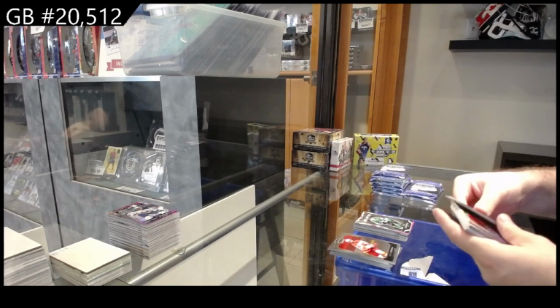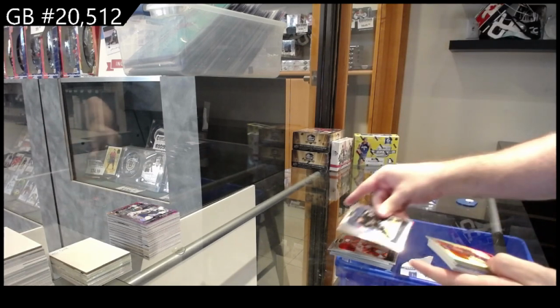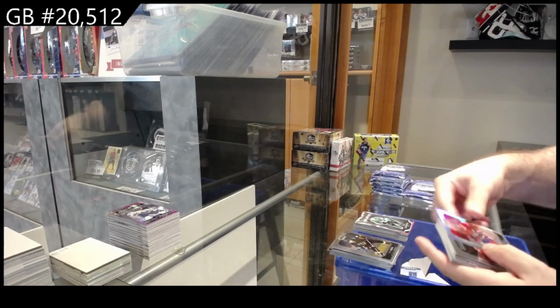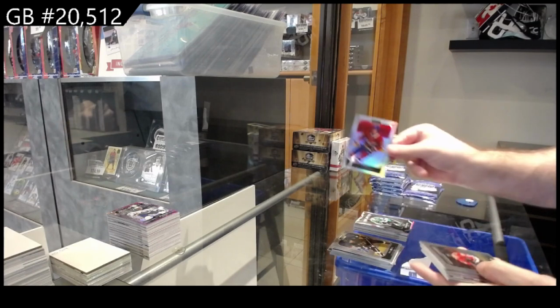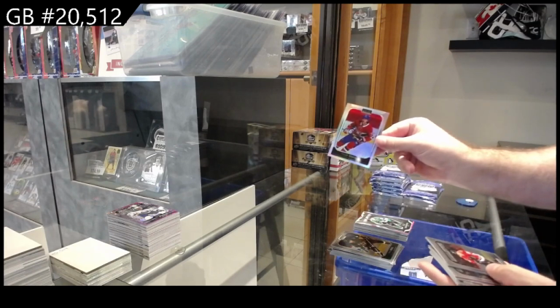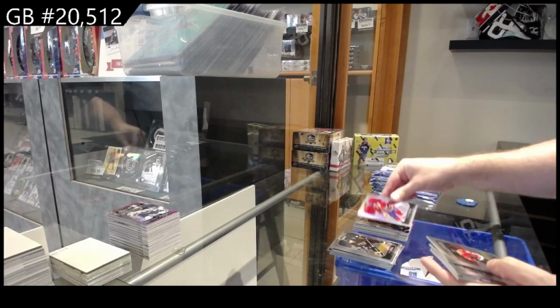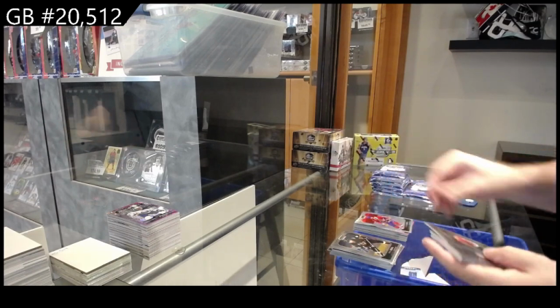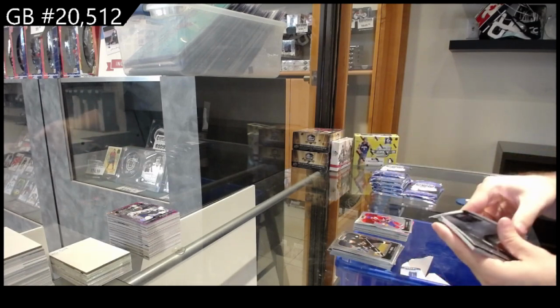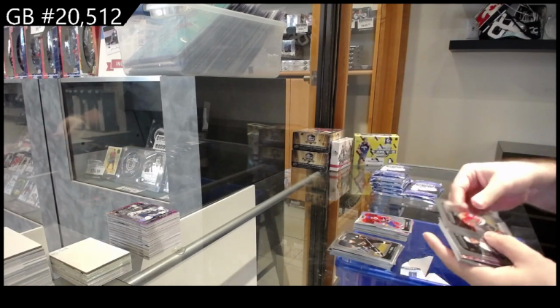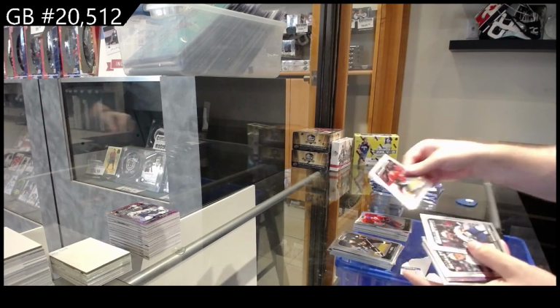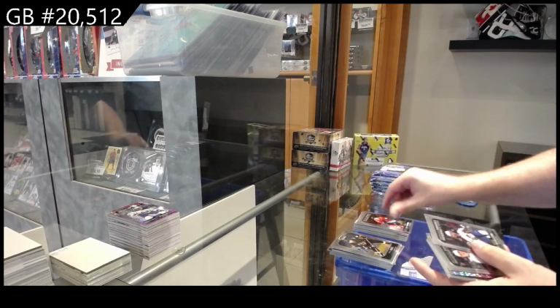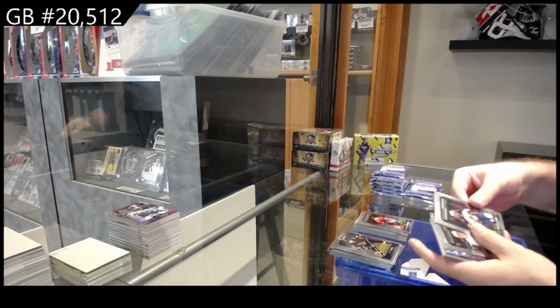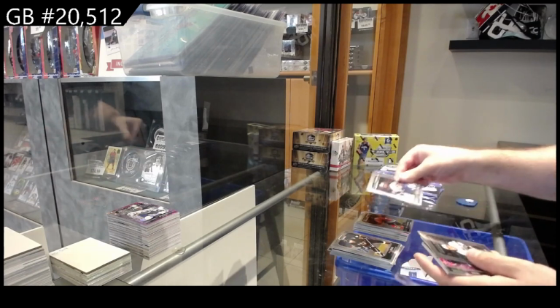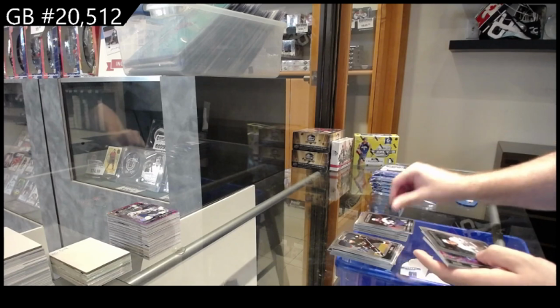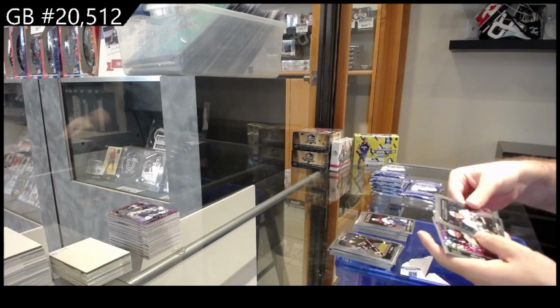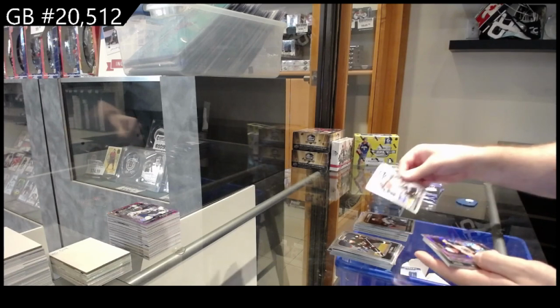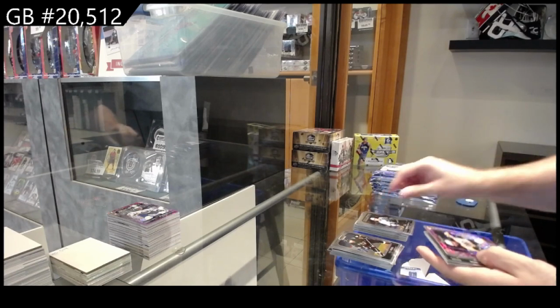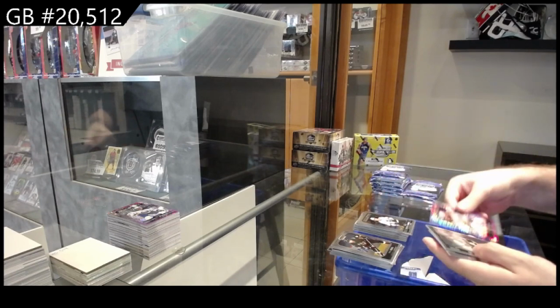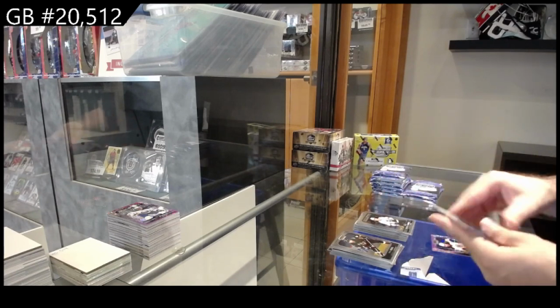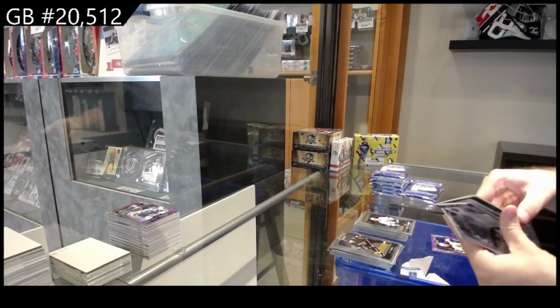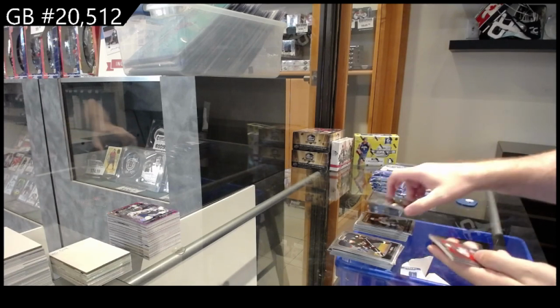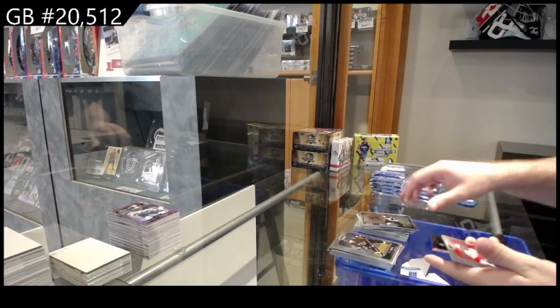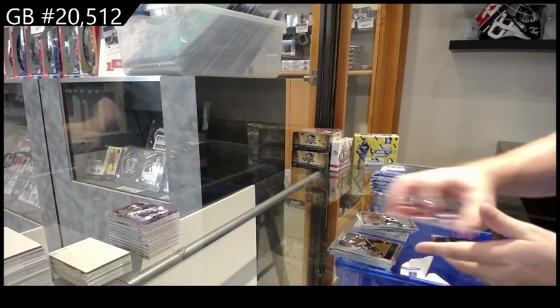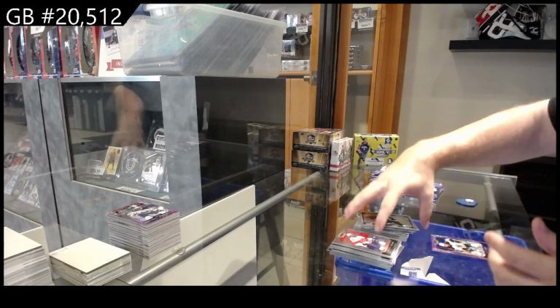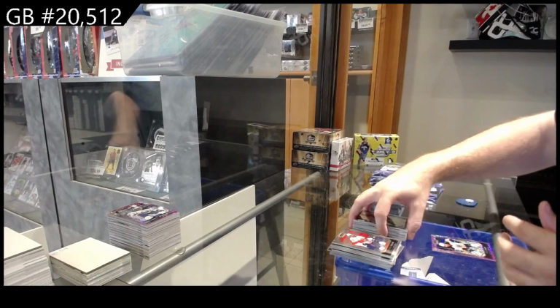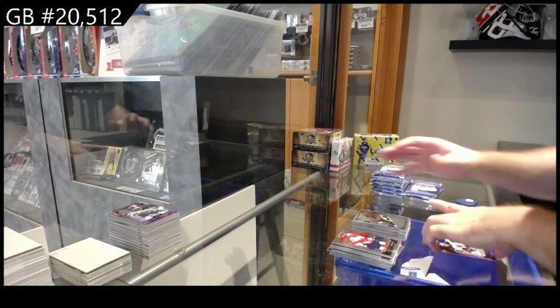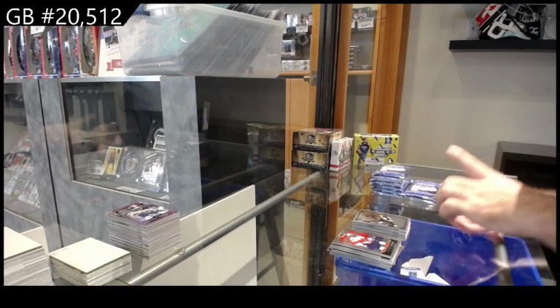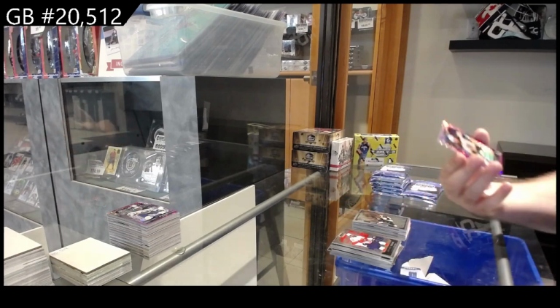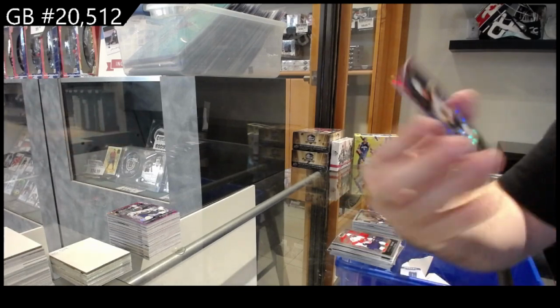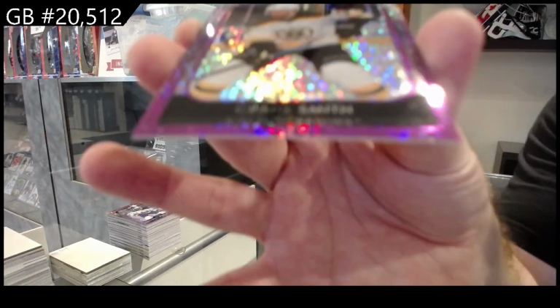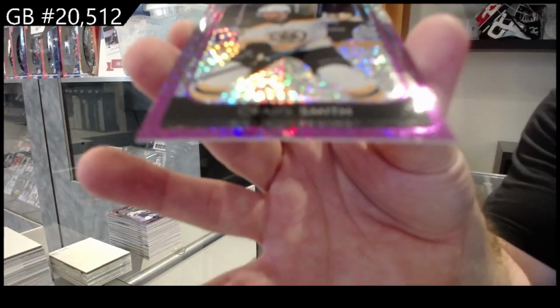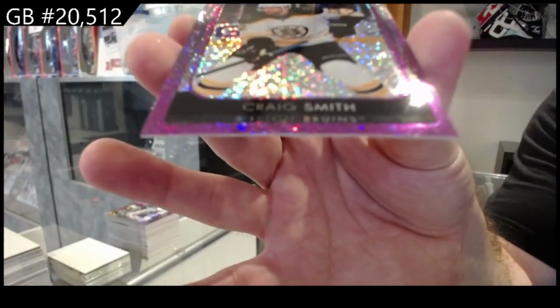We've got a Rainbow of Foley for Montreal, a Marky rookie of Hardman for the Hawks, Middleton for the Avs, Kupari for the Kings, photo-driven of Marshawn for Boston, and a Violet Pixels for Boston of Craig Smith.